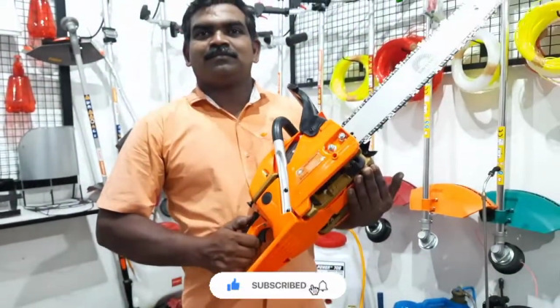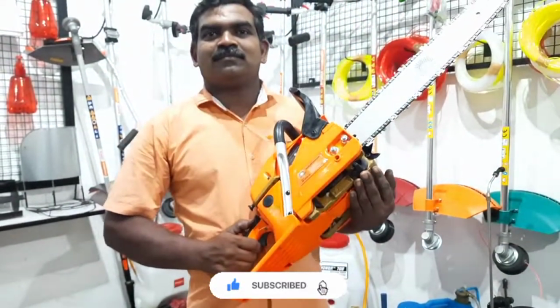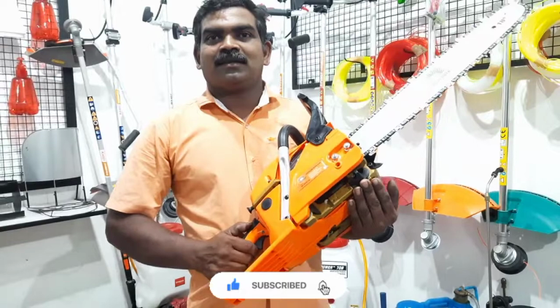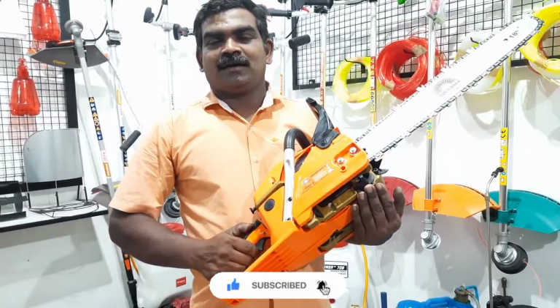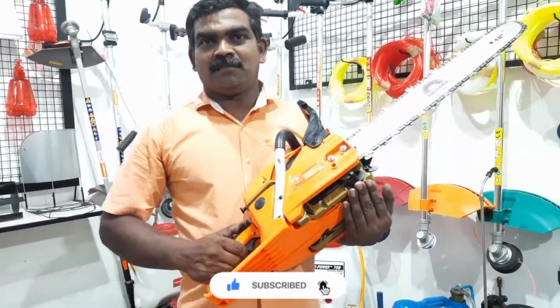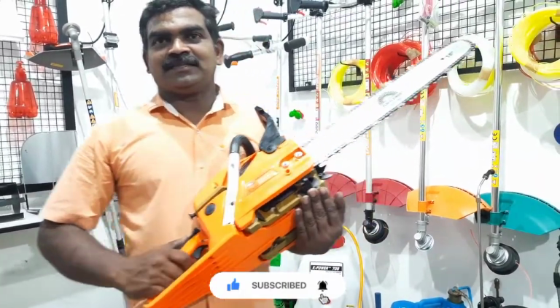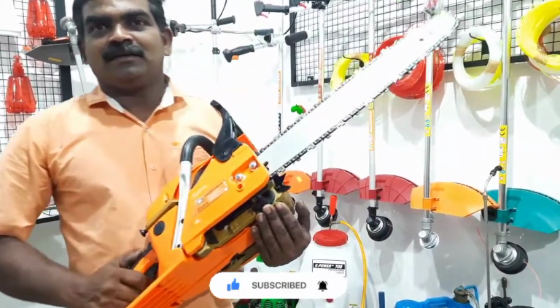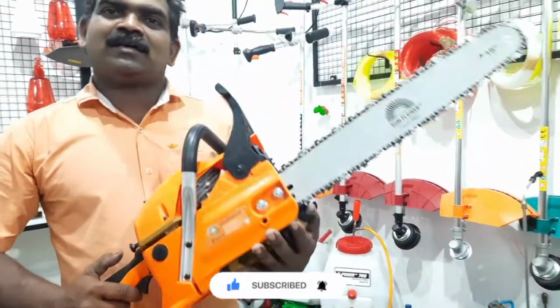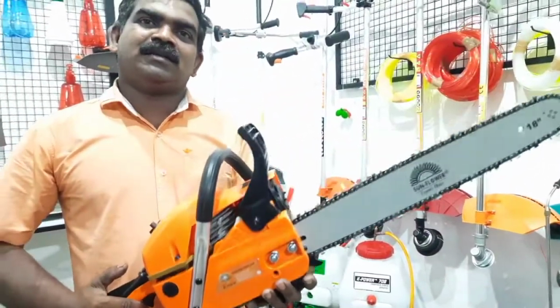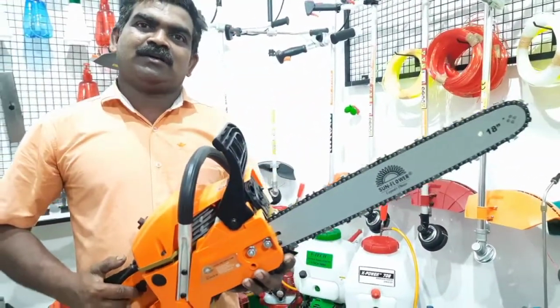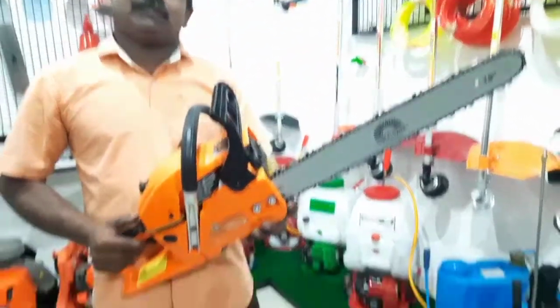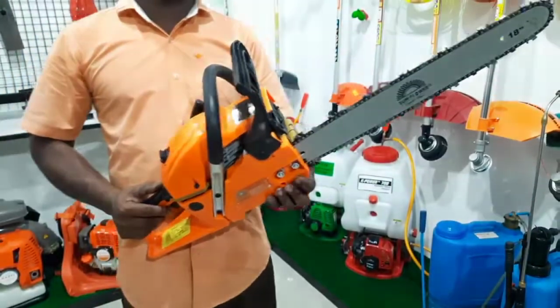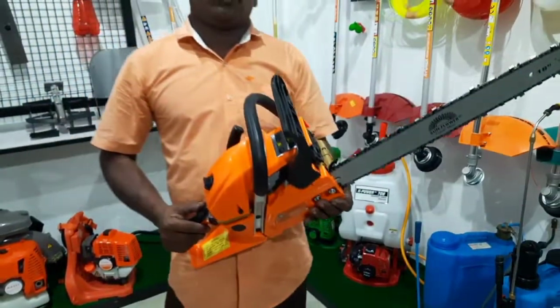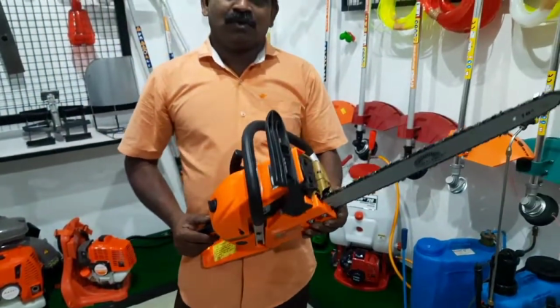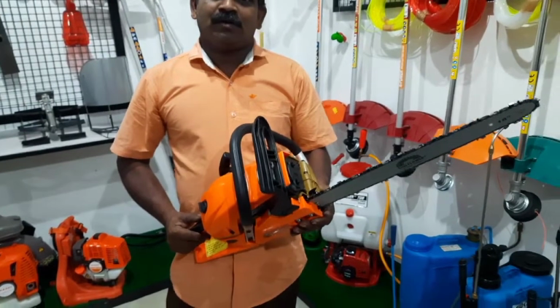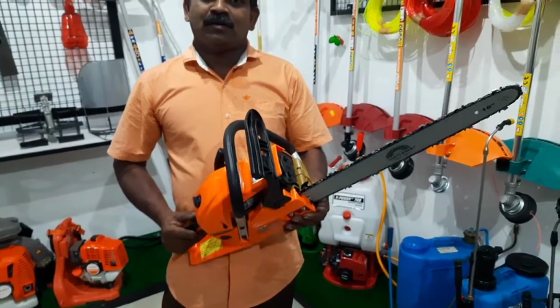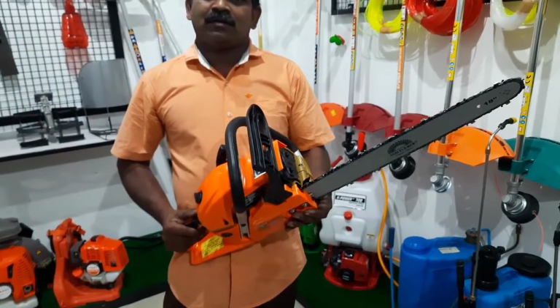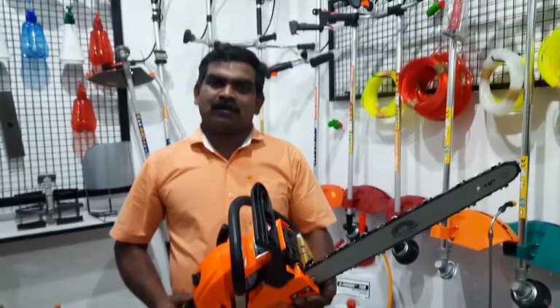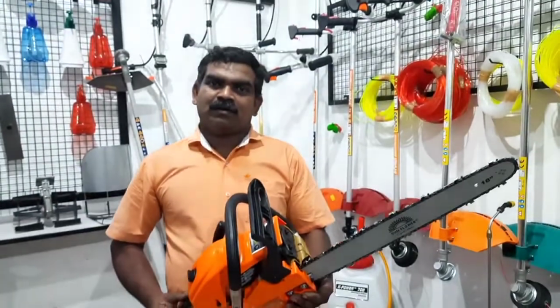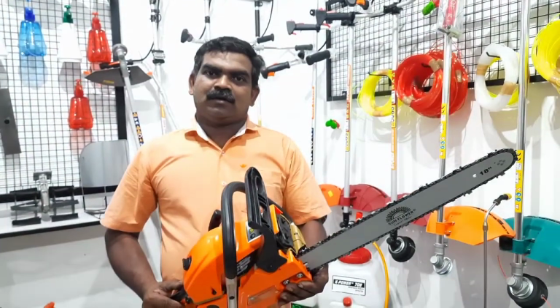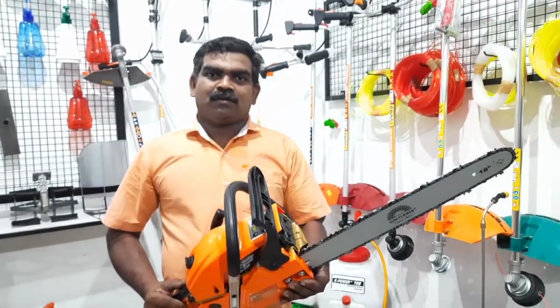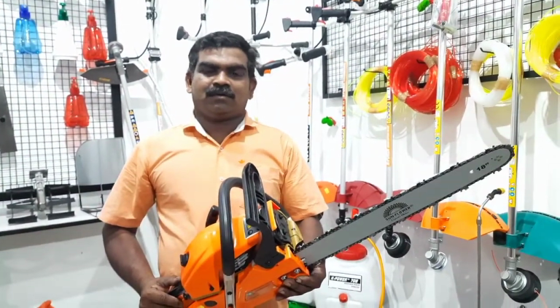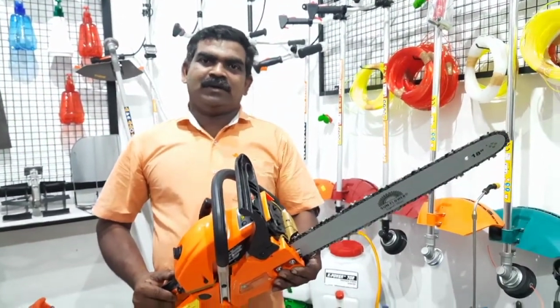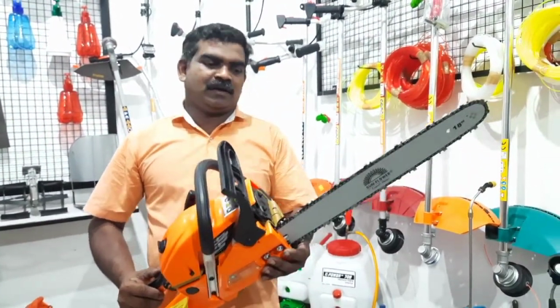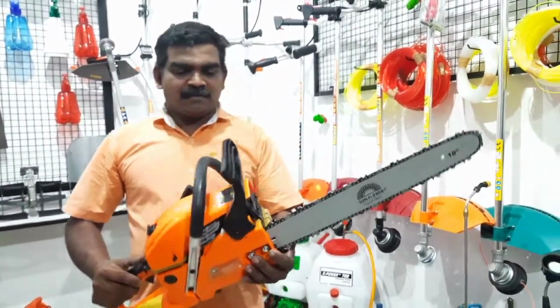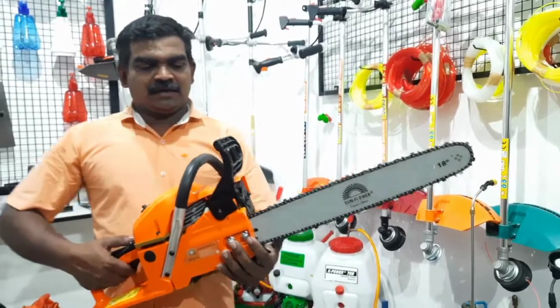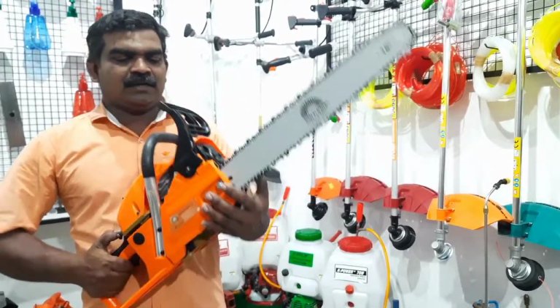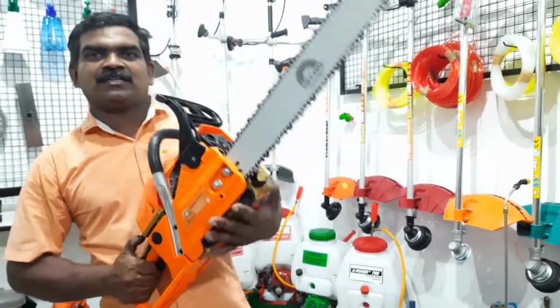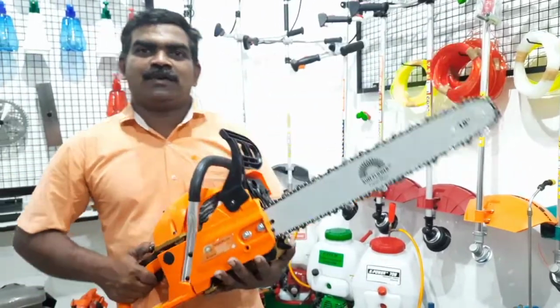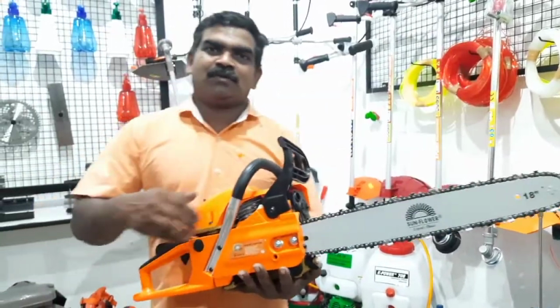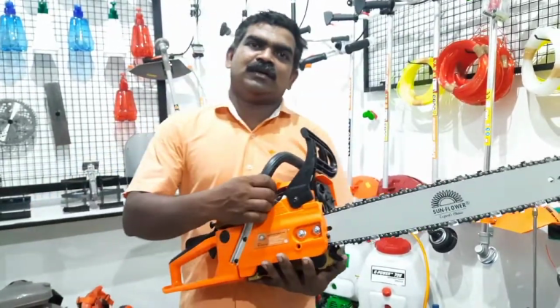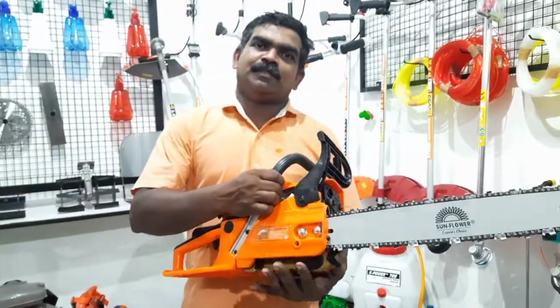It's a 58cc. It's a Chinese machine with a 58cc. It's a 58cc — actually it's a 59cc. So this is a Shethrui.